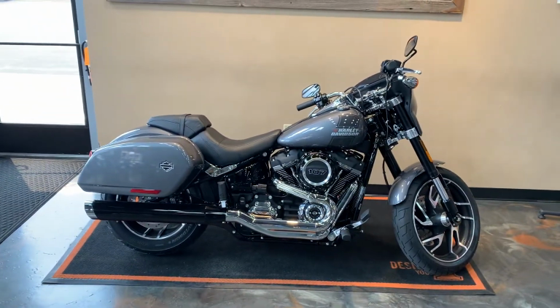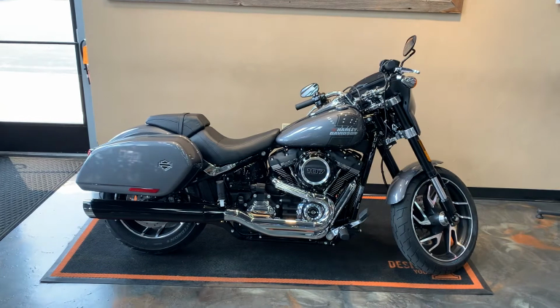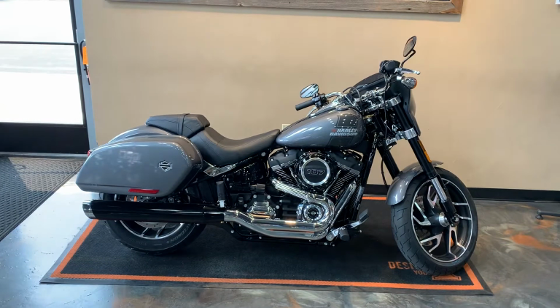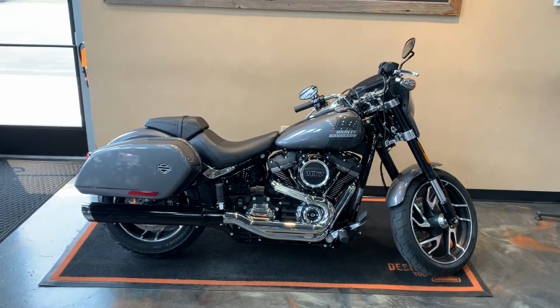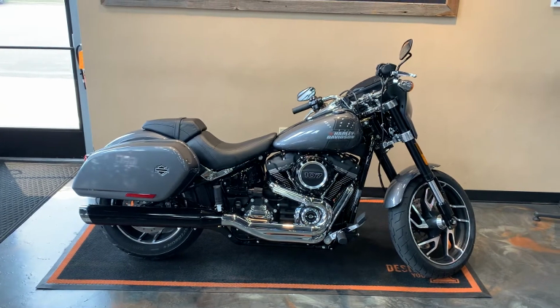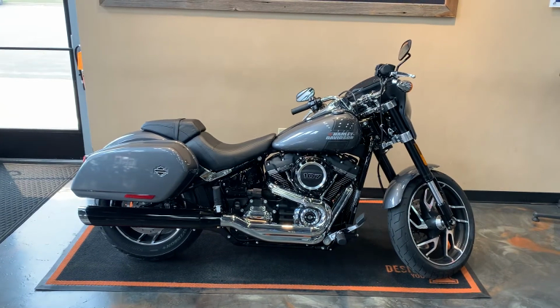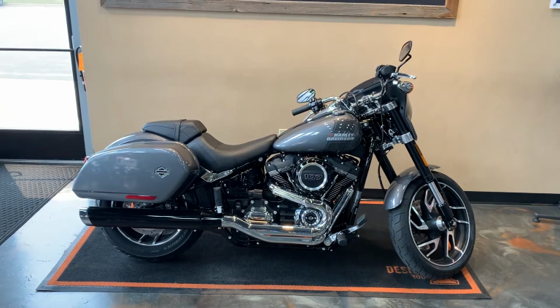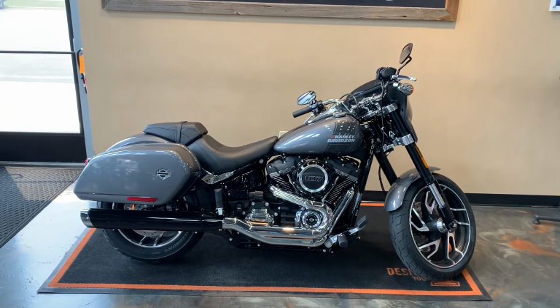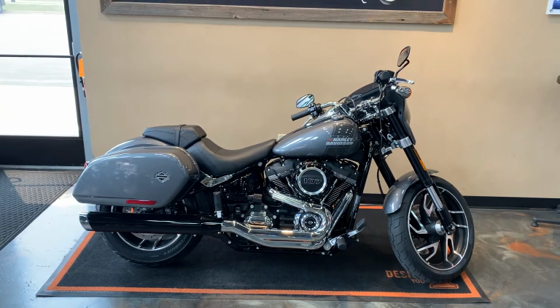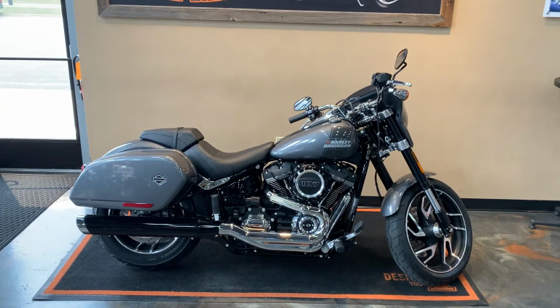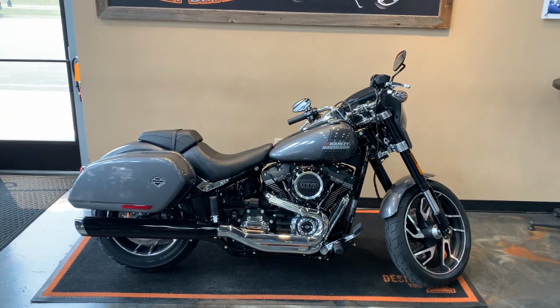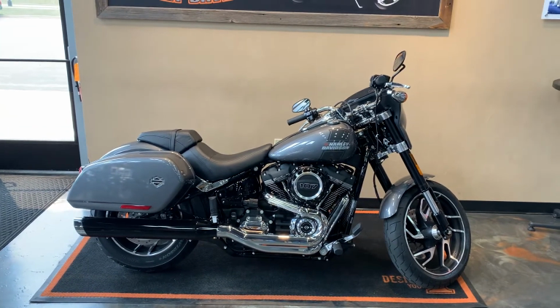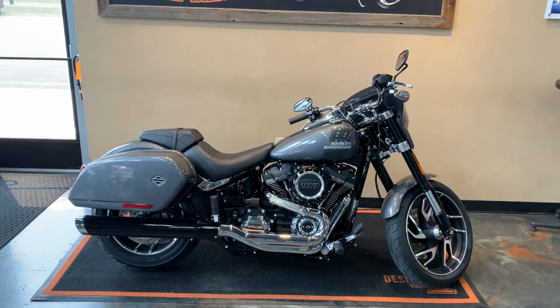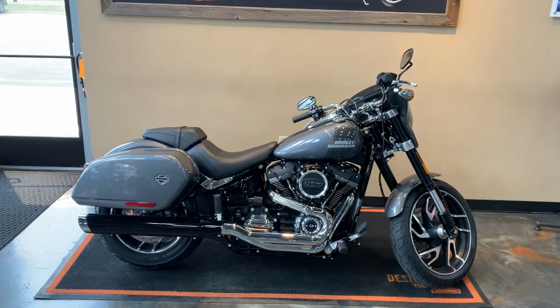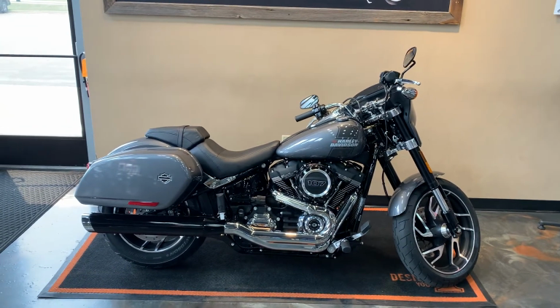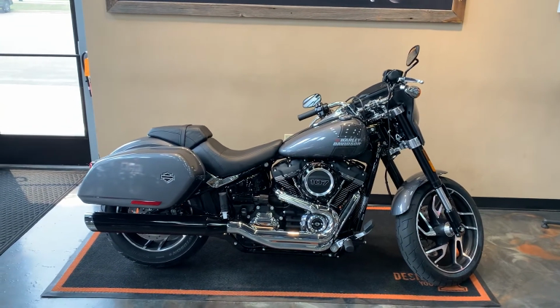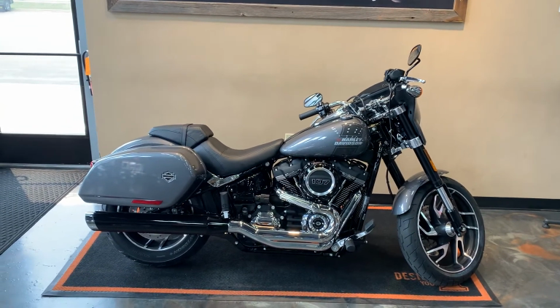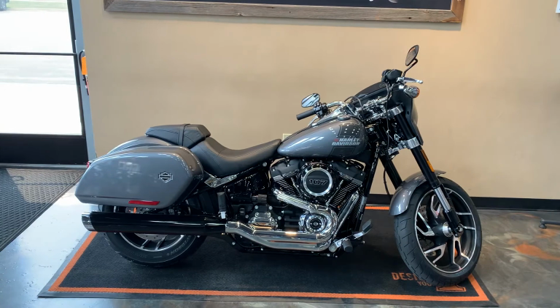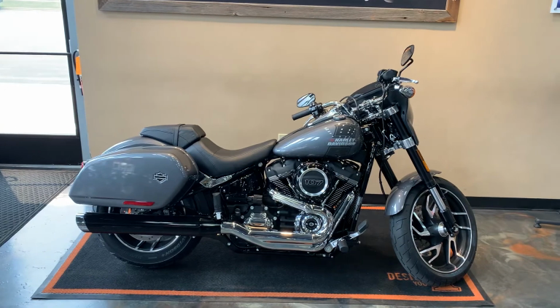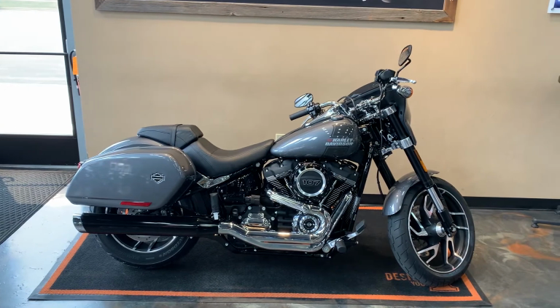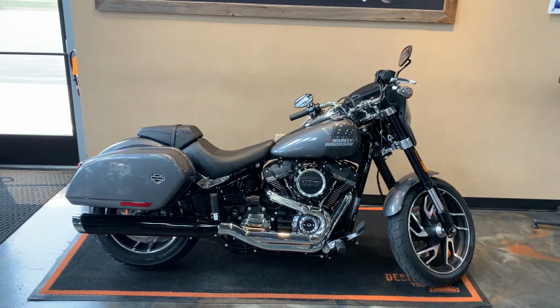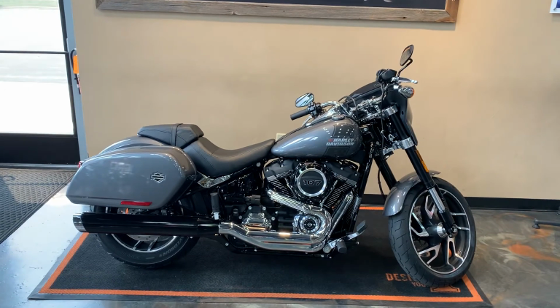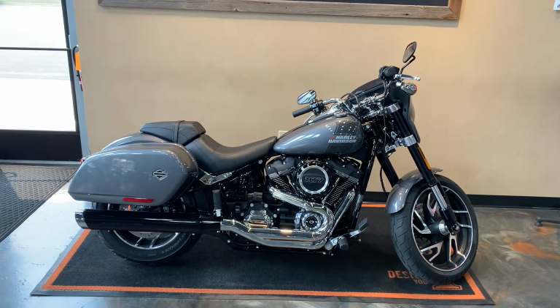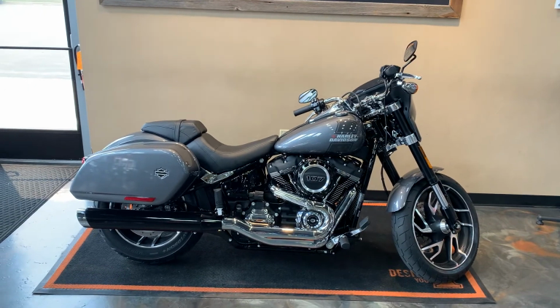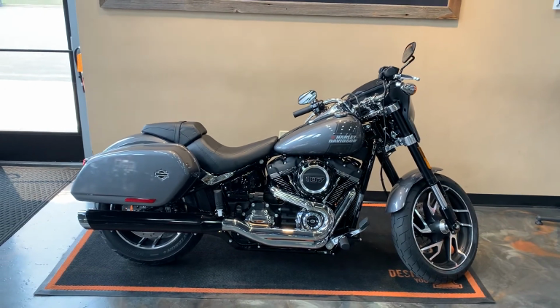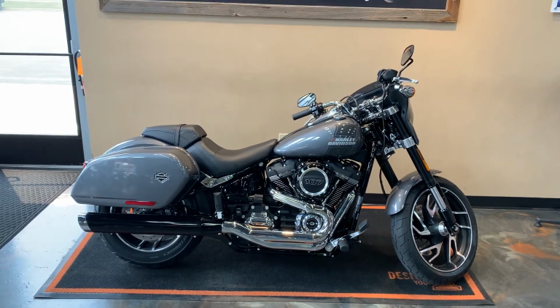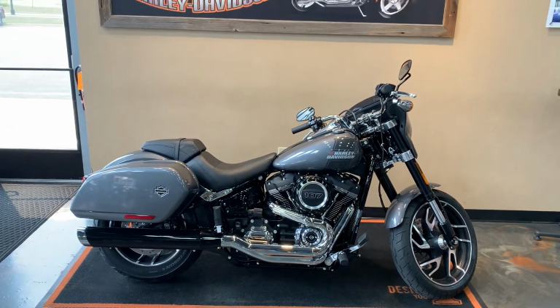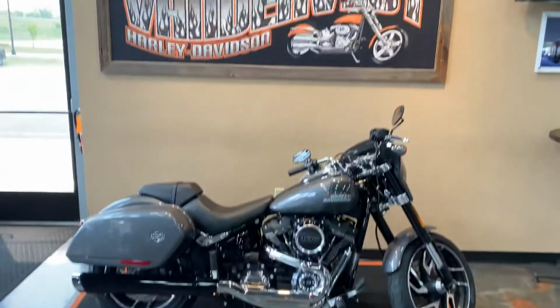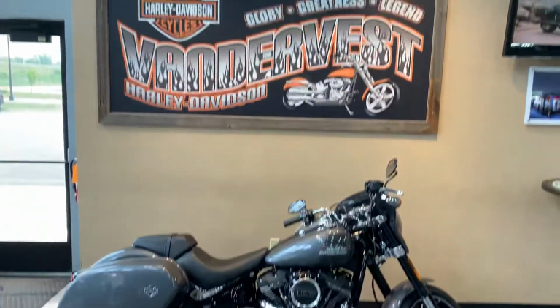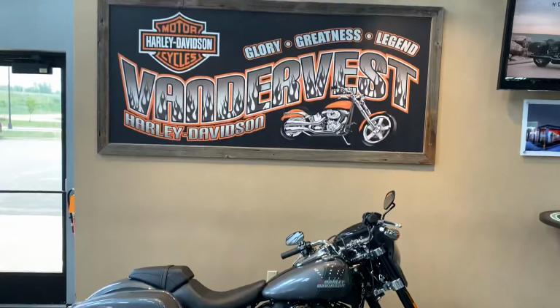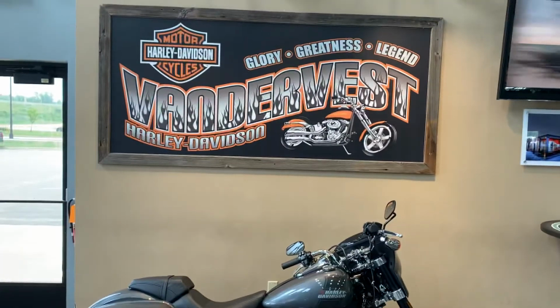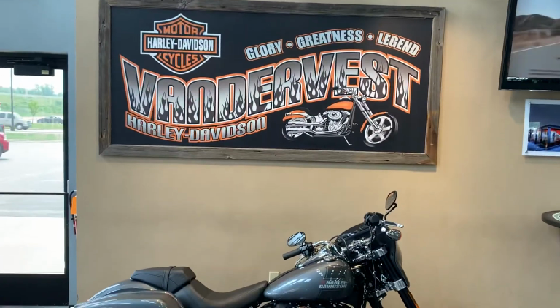We've got it here at Vandervest Harley-Davidson, 1966 Belp Avenue, Green Bay, Wisconsin. Our phone number is 920-498-8822.